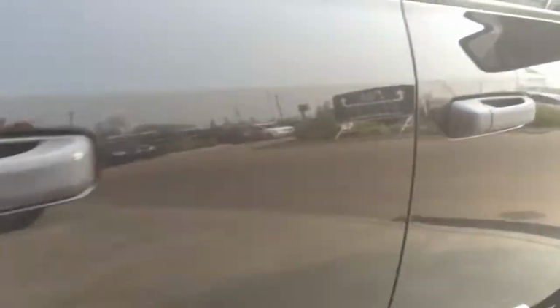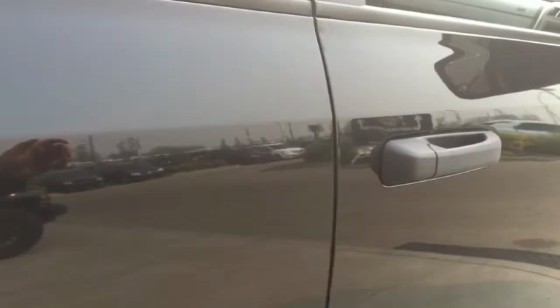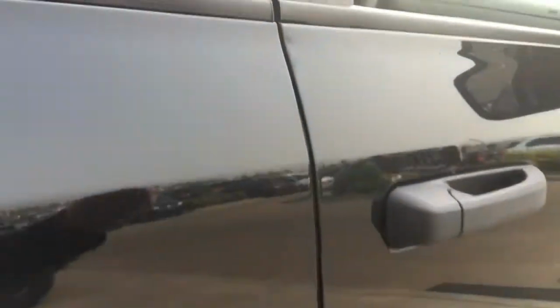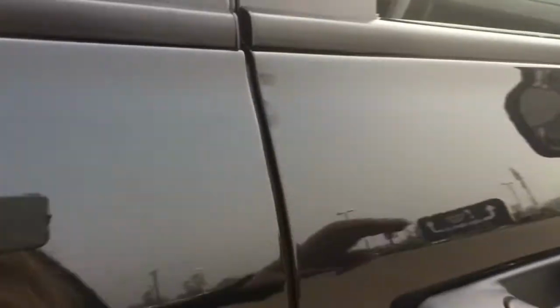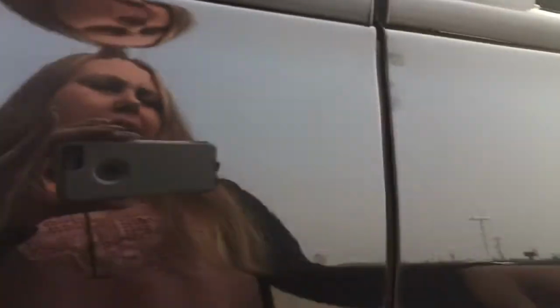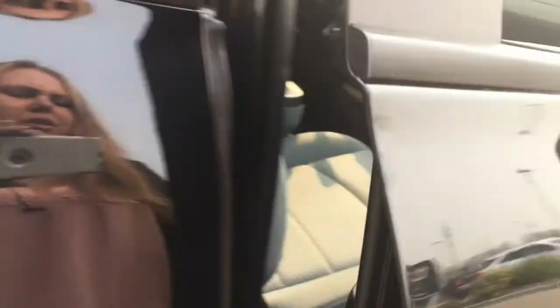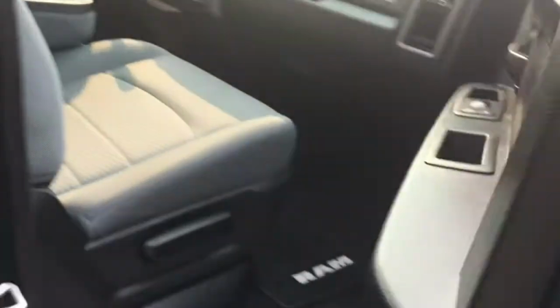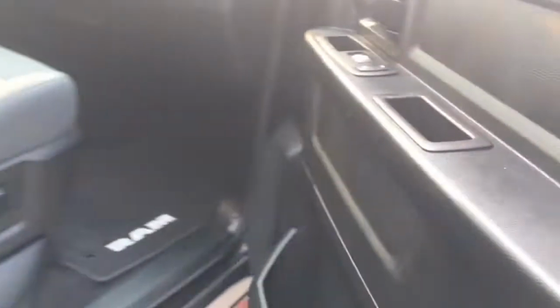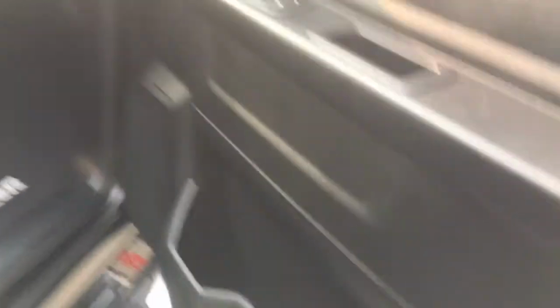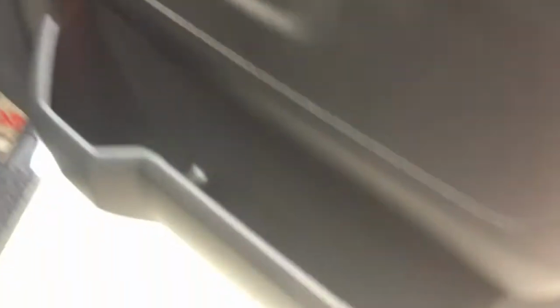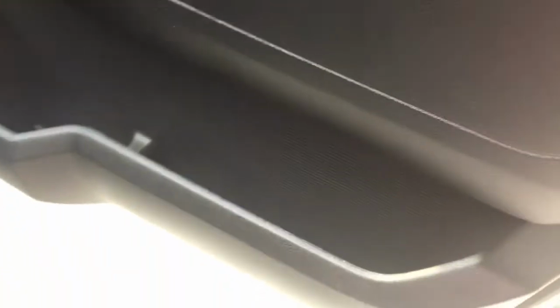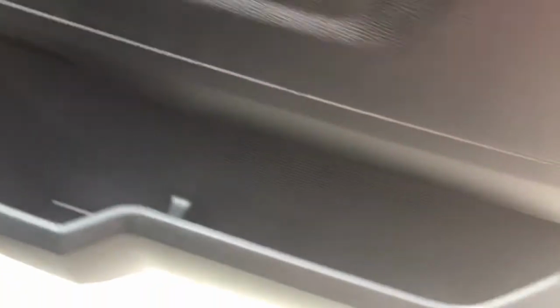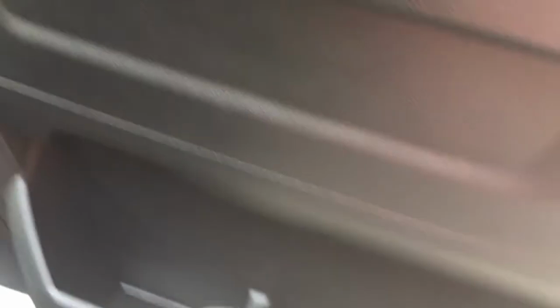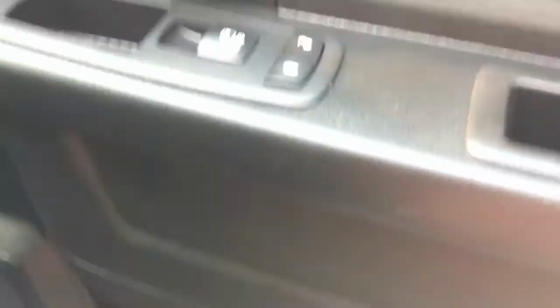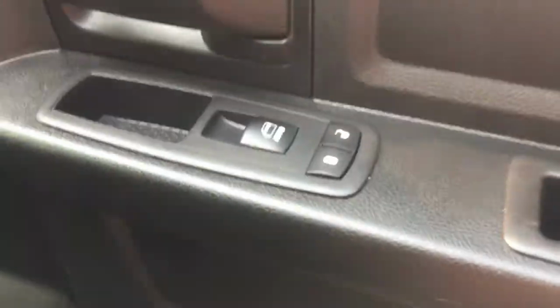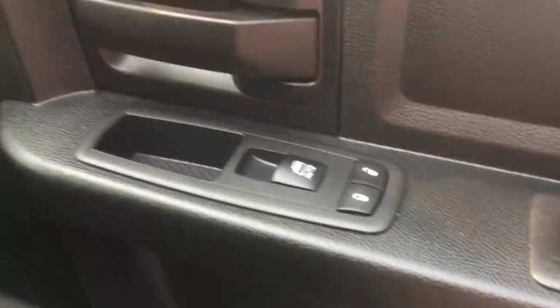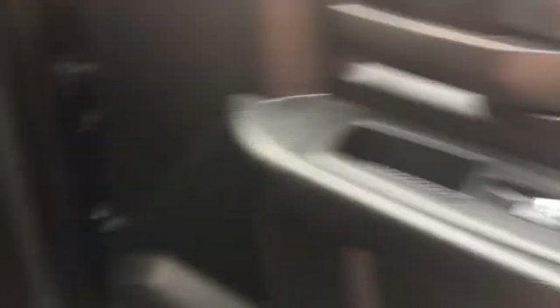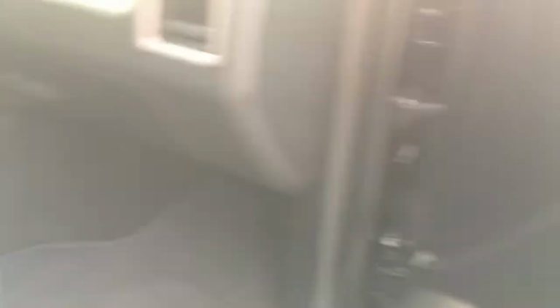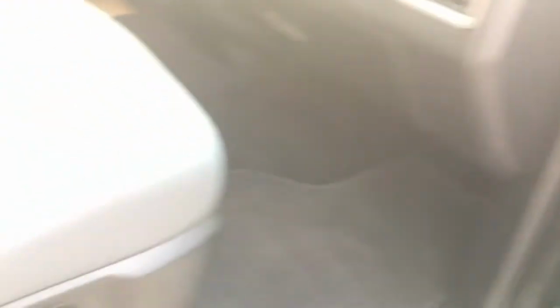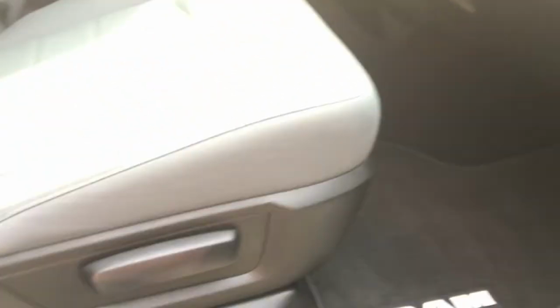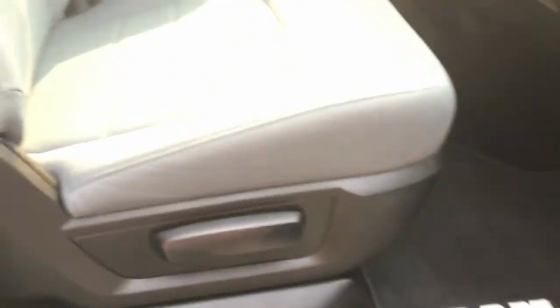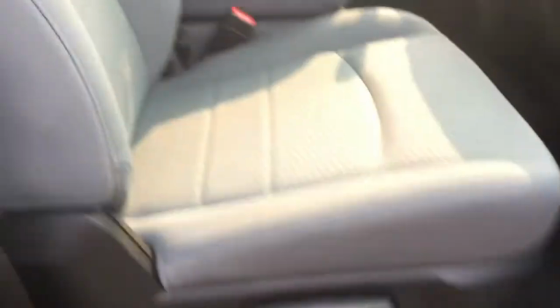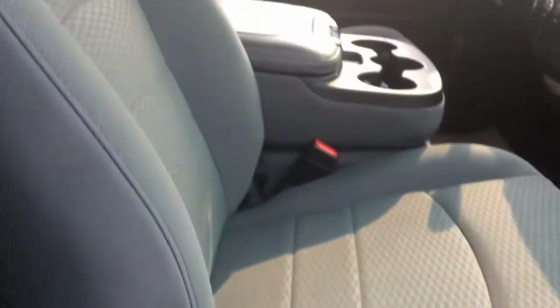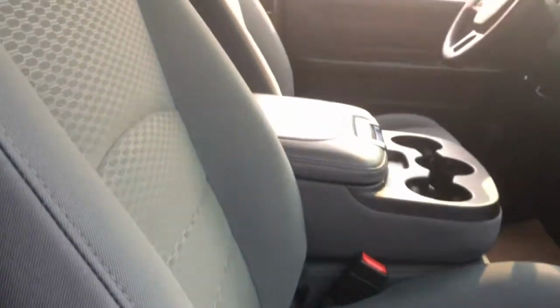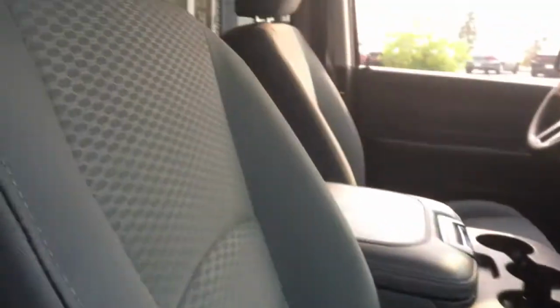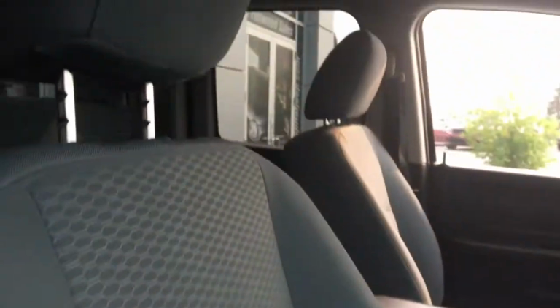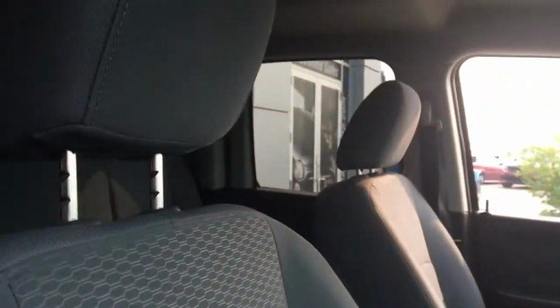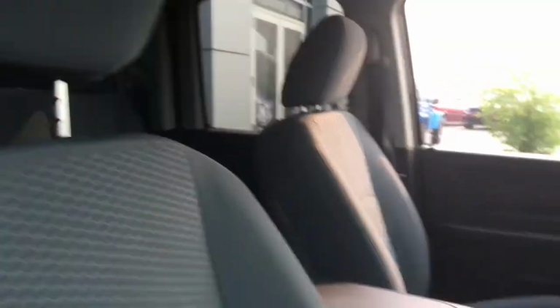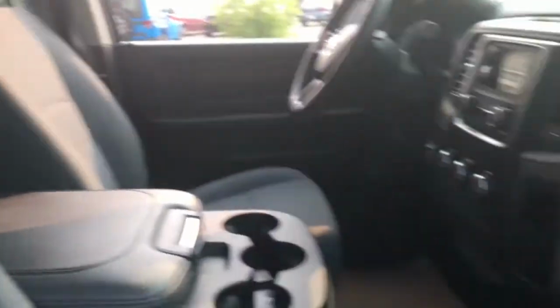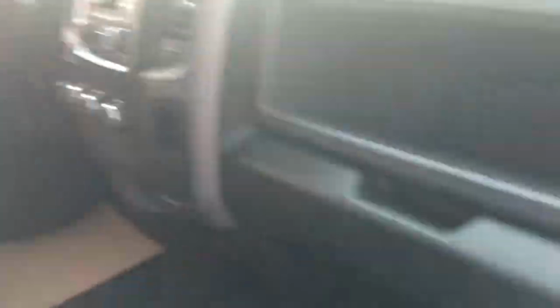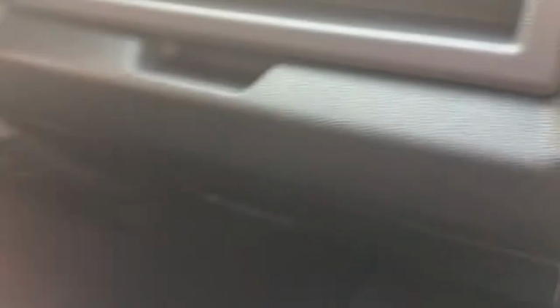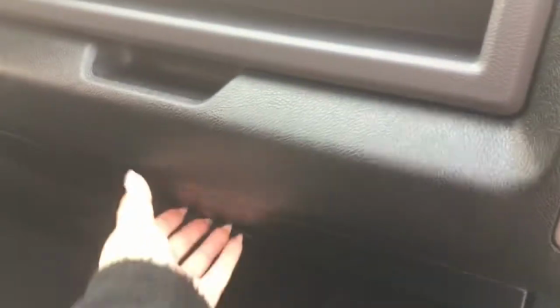Opening up the passenger side, we have some storage in the doors, your windows and locks, your manually adjustable seat, and the glove compartment.